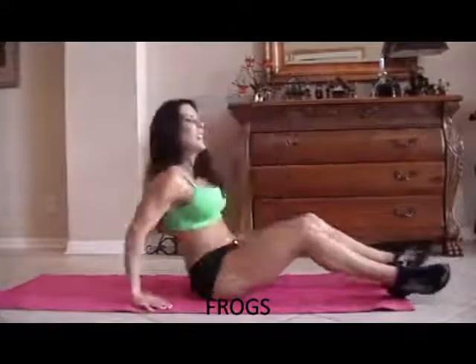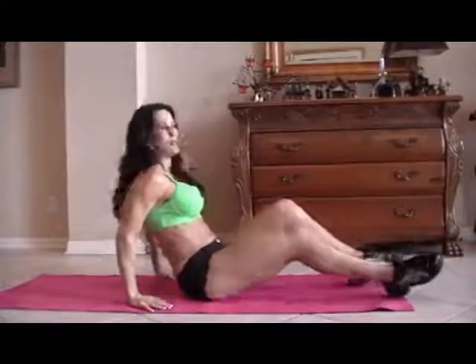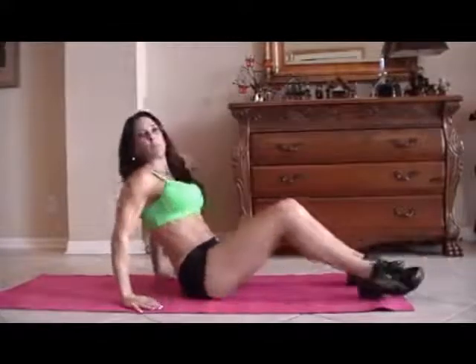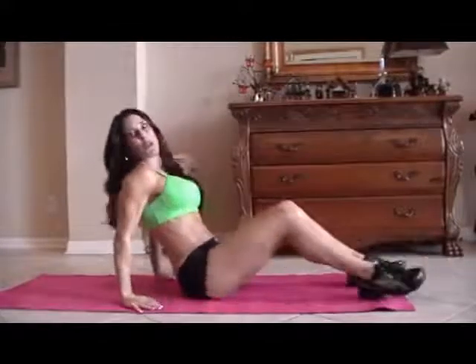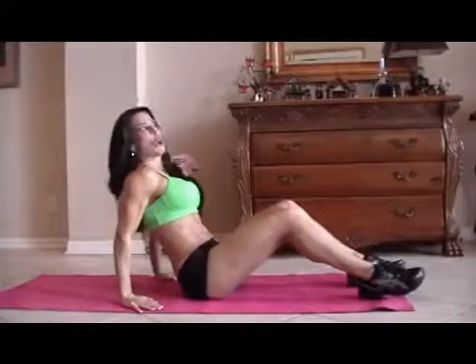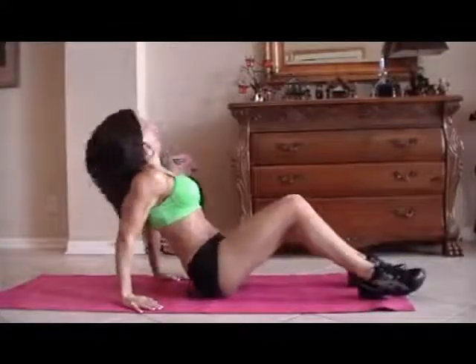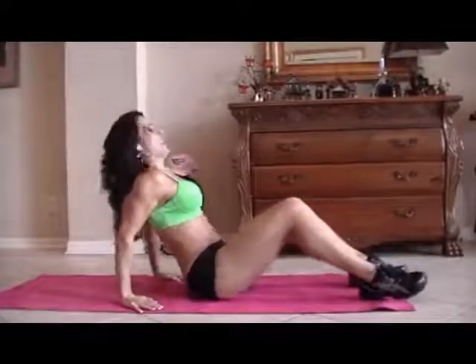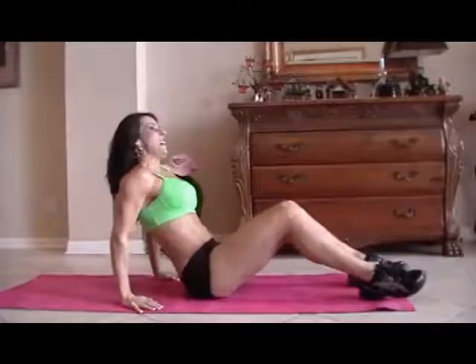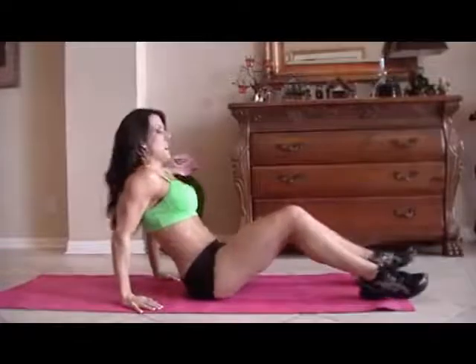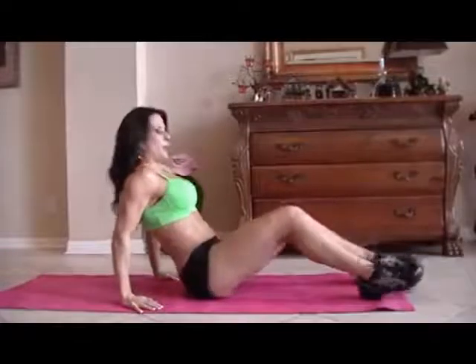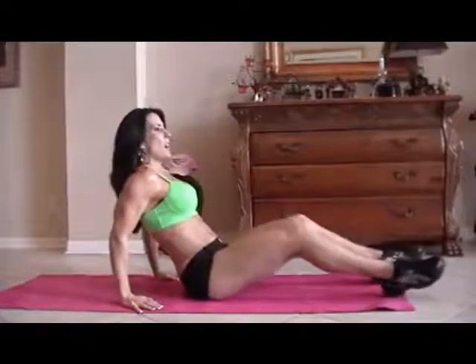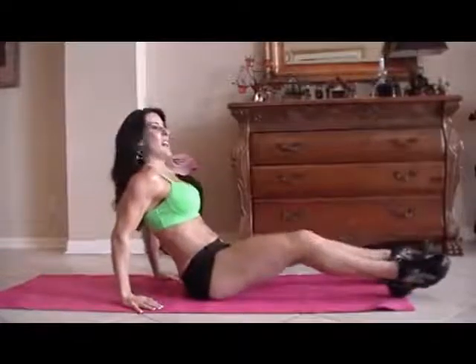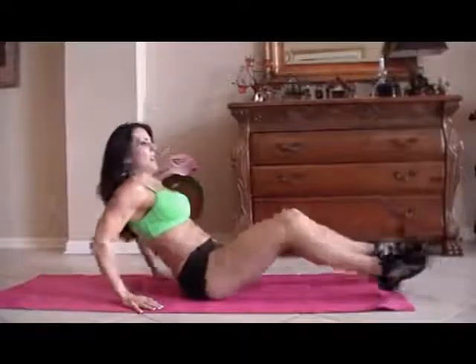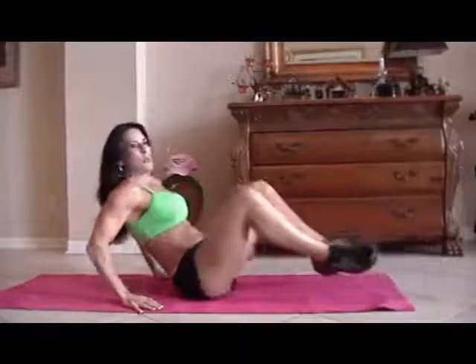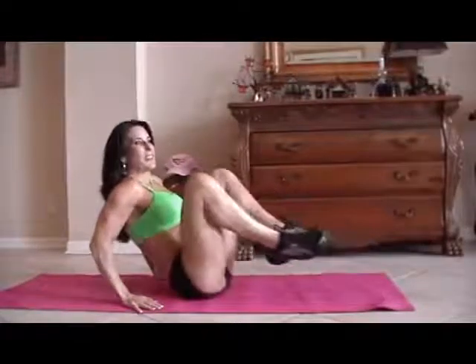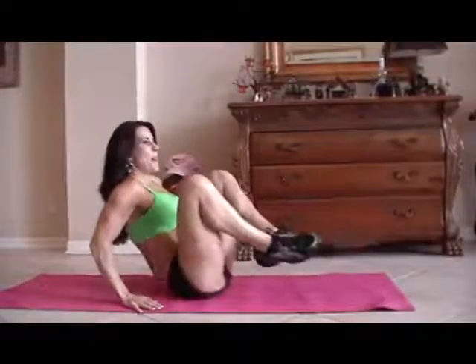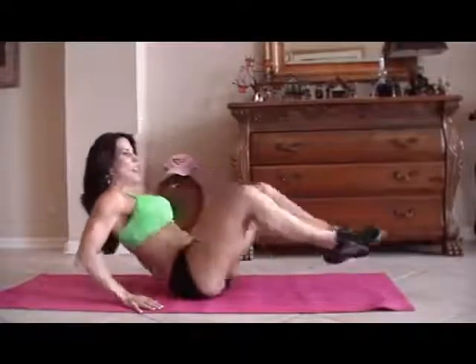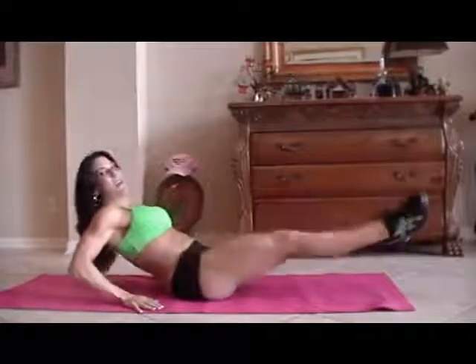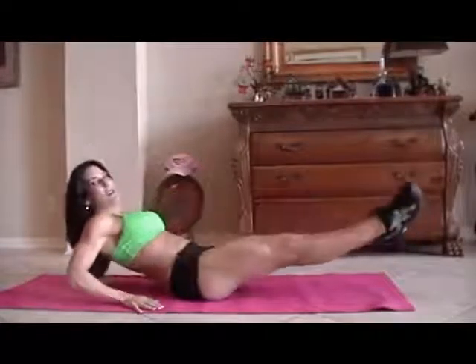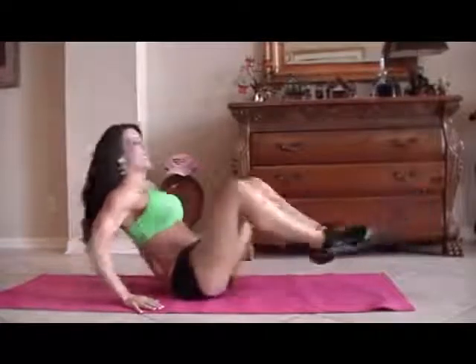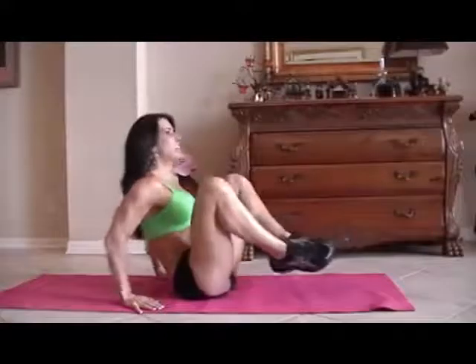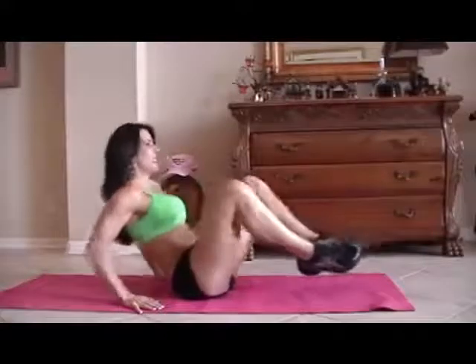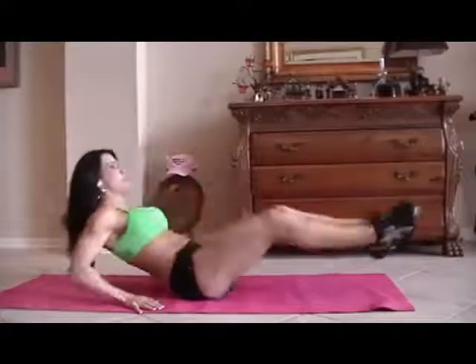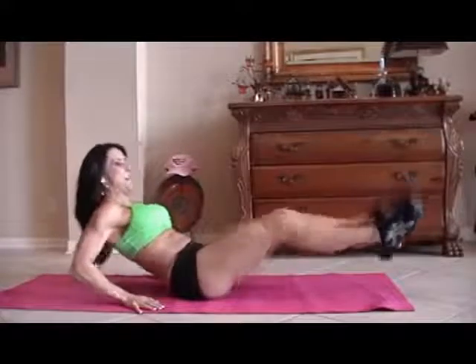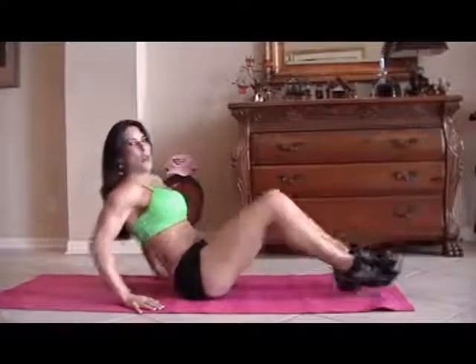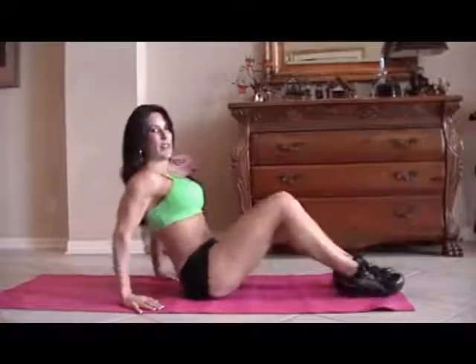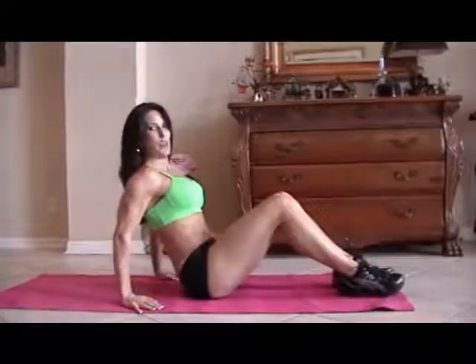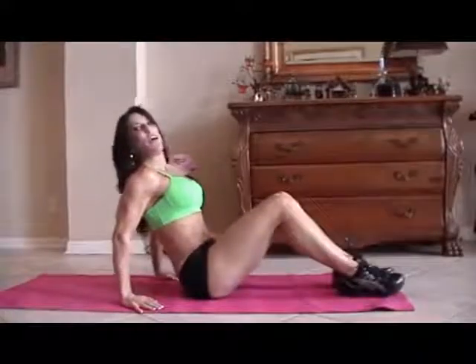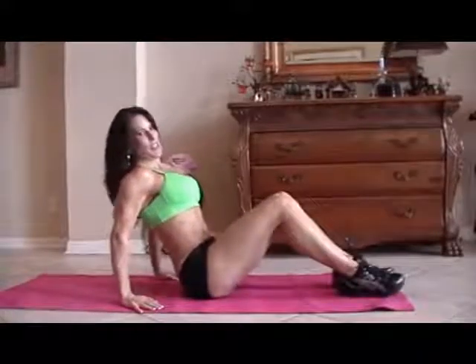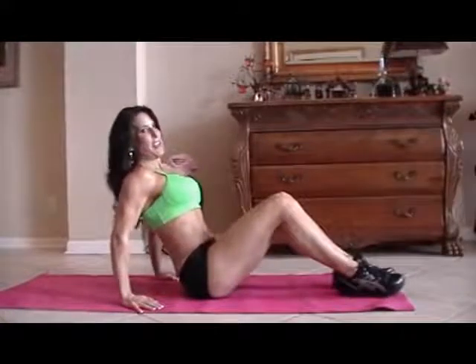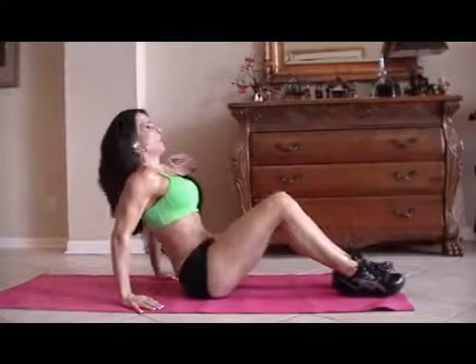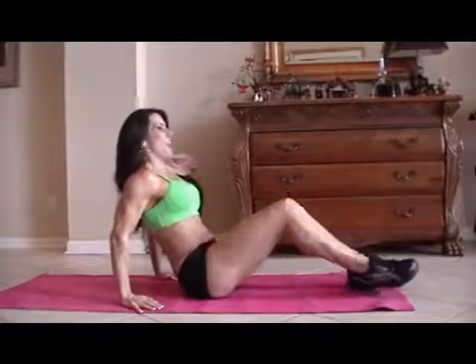Now we're going to do some frogs. A frog is just when you bring your legs up and back out, and you kind of lean back at the same time. We're going to do fifteen of those. Here we go.